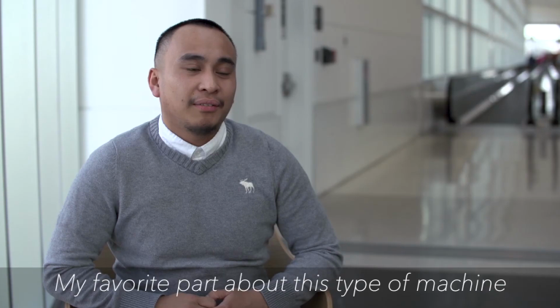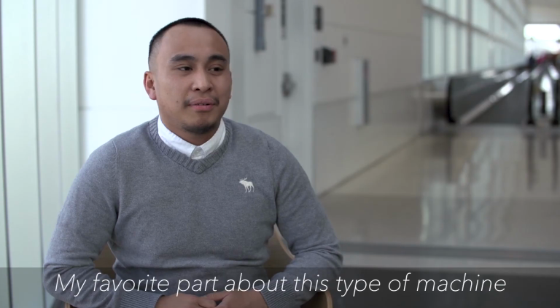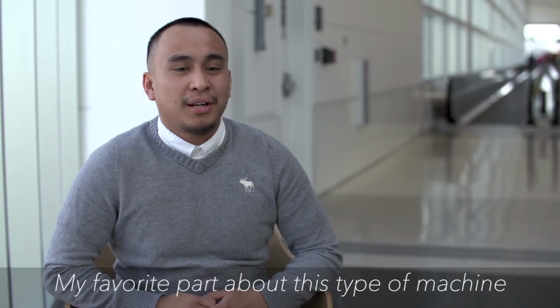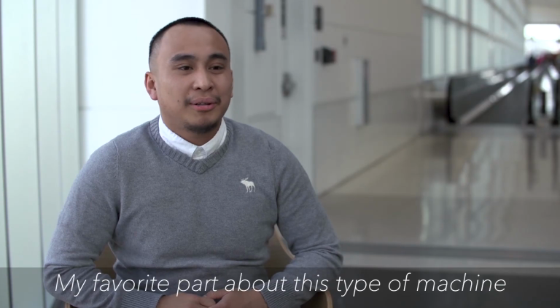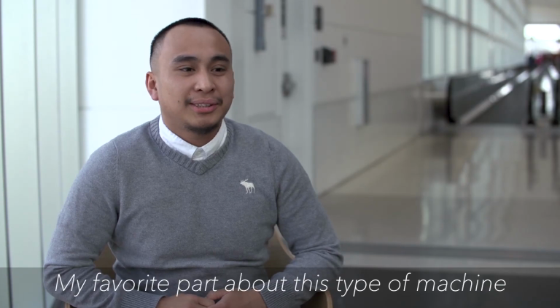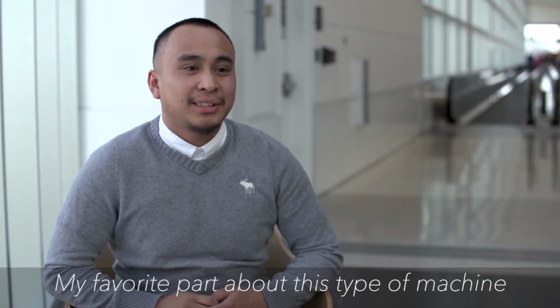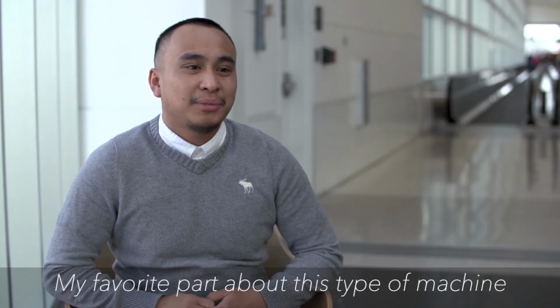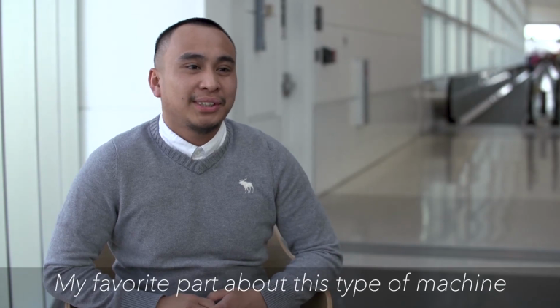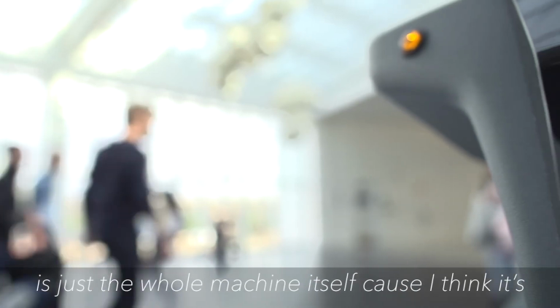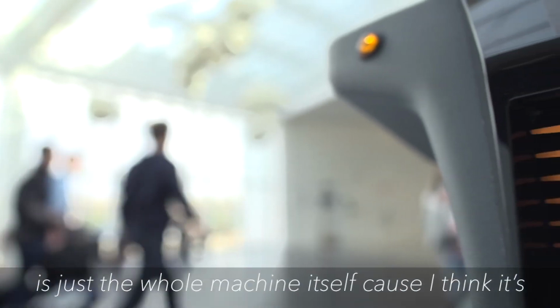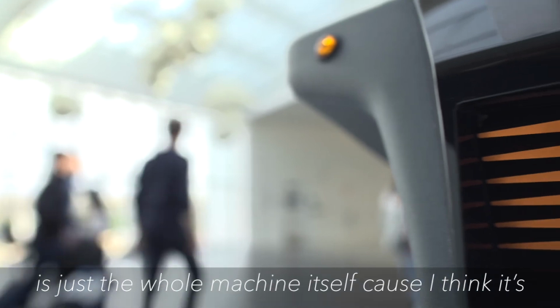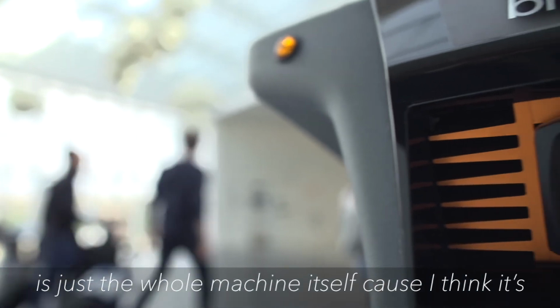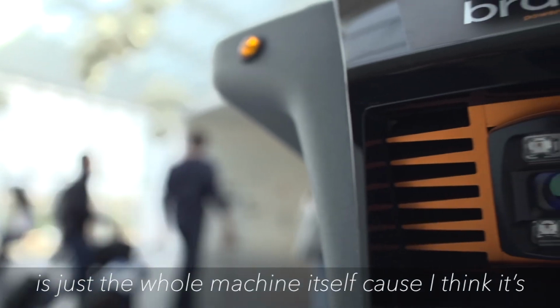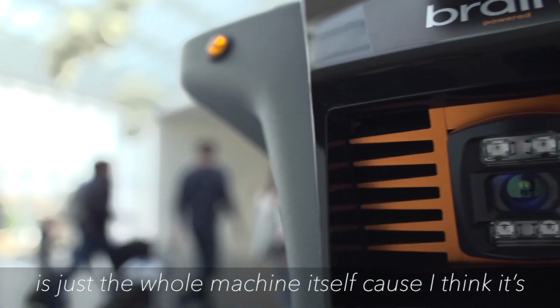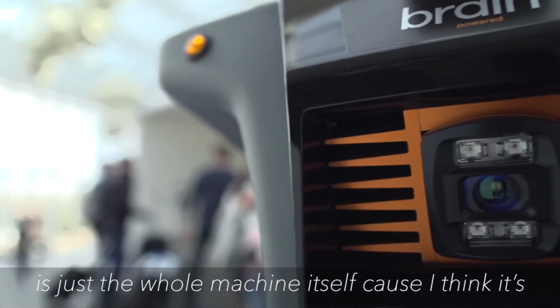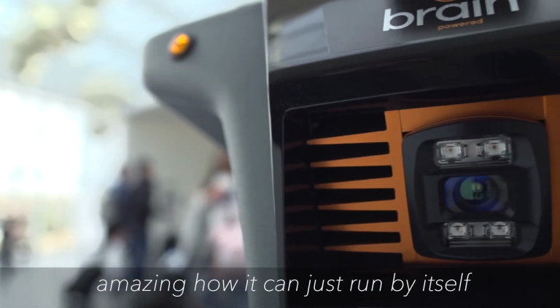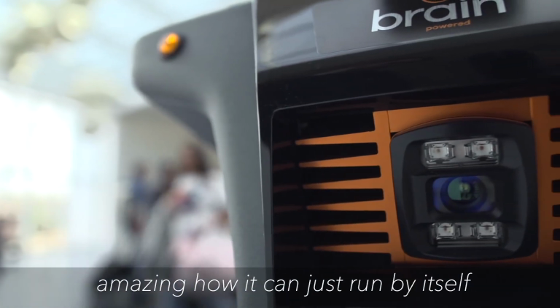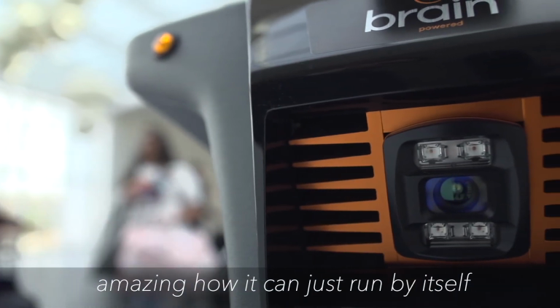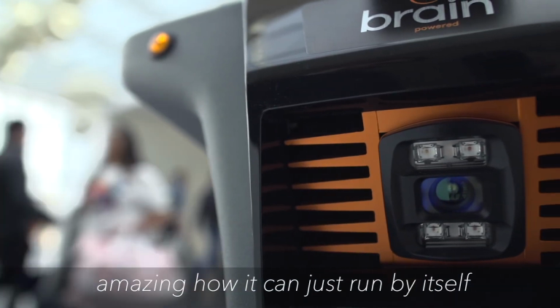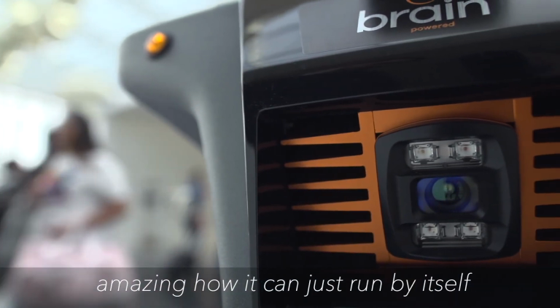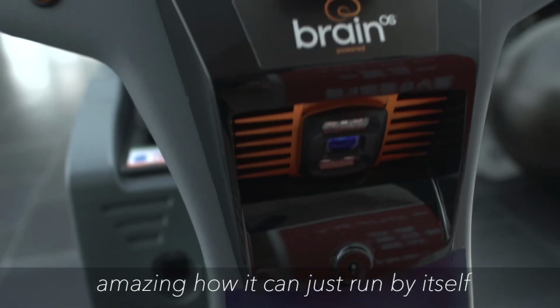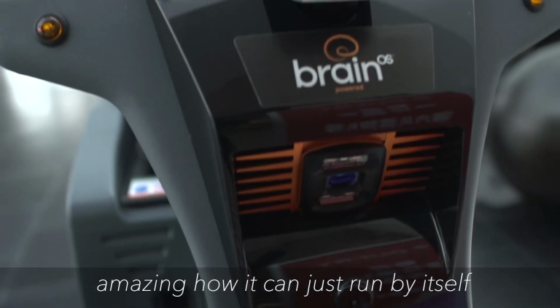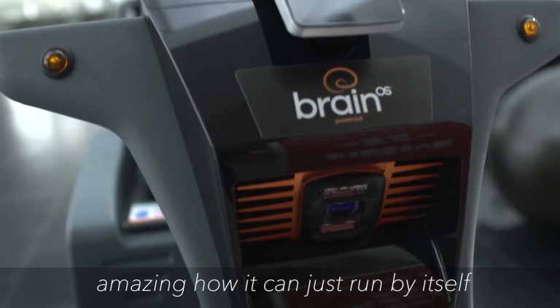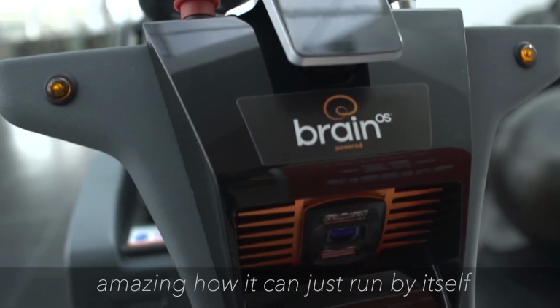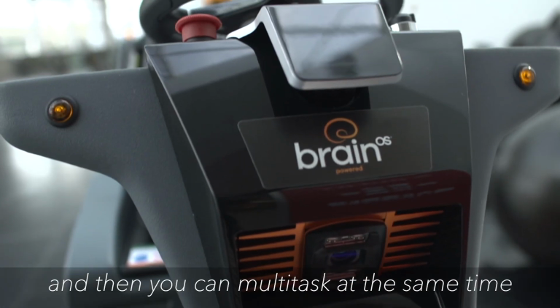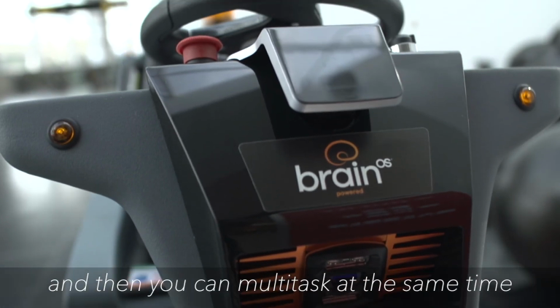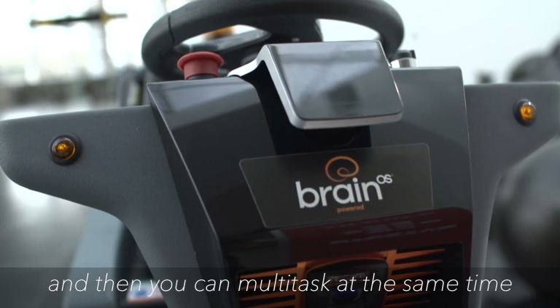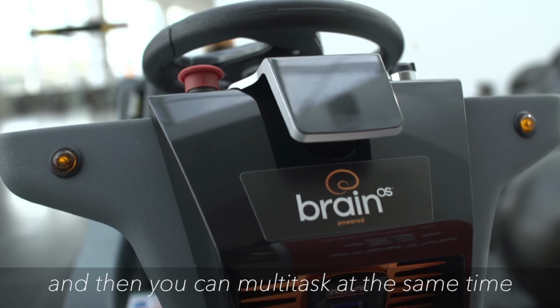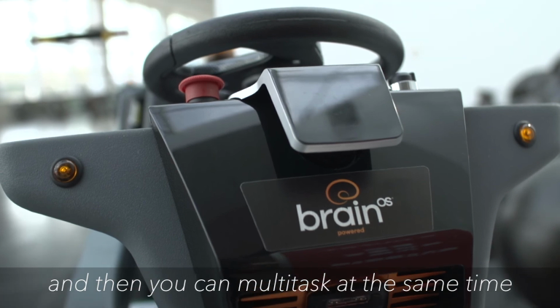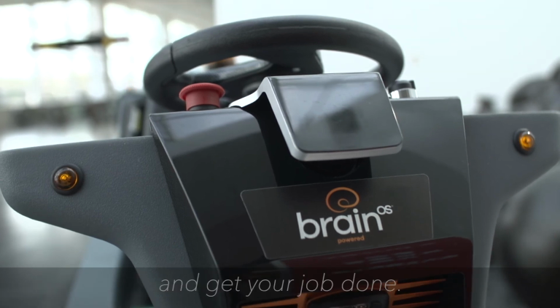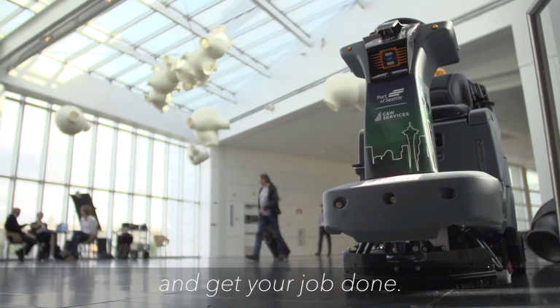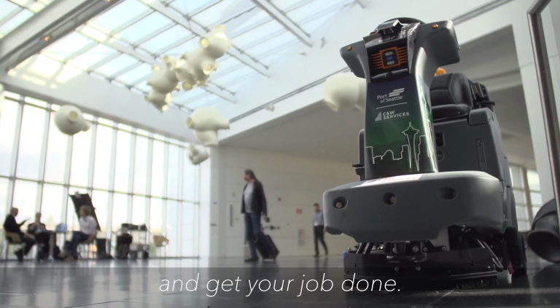The favorite part about this TechFall machine is just the whole machine itself. I think it's amazing how it can run by itself and you can multitask at the same time and get your job done.